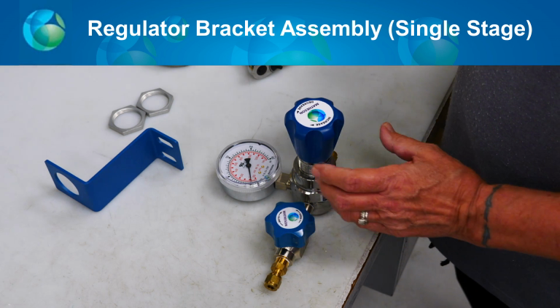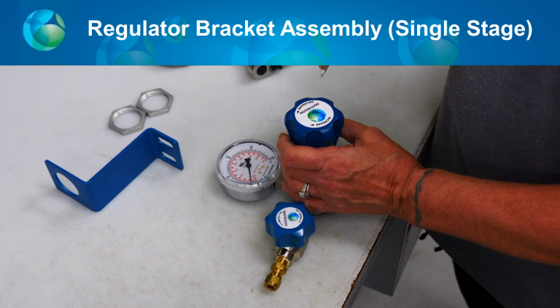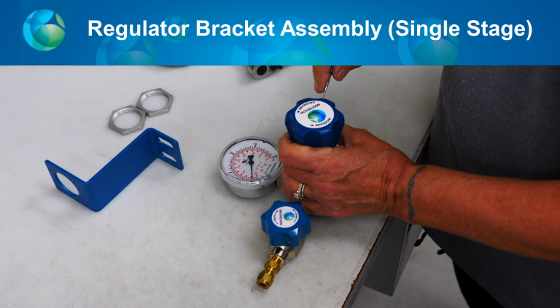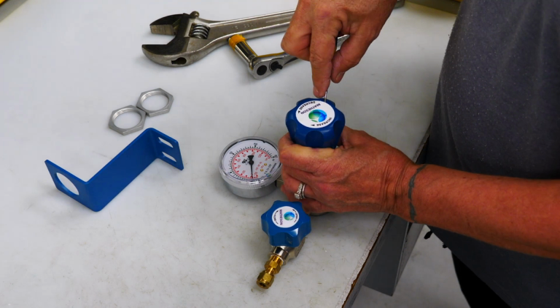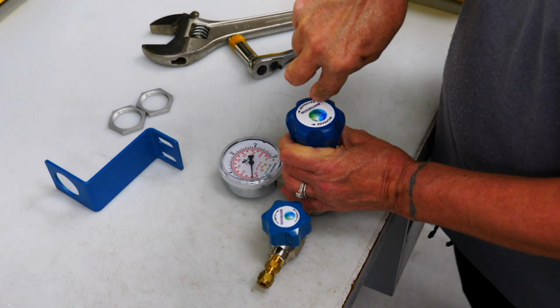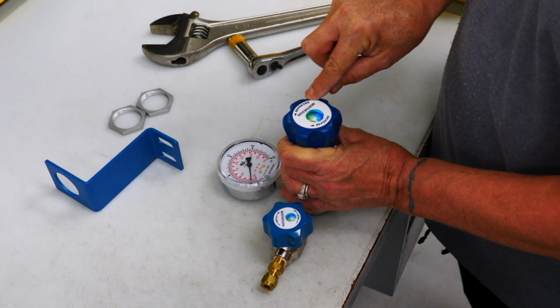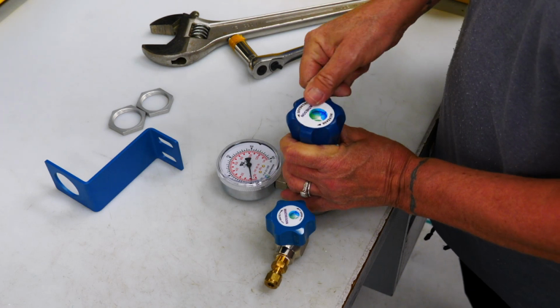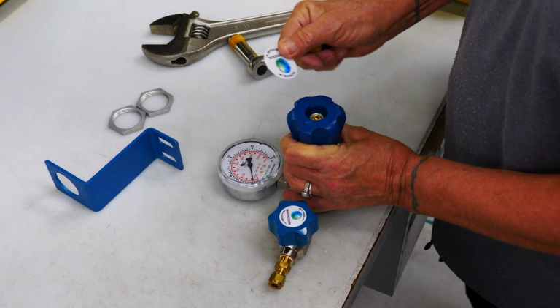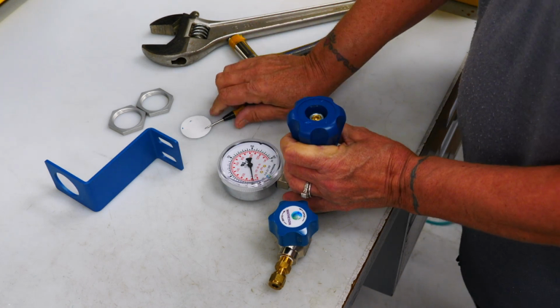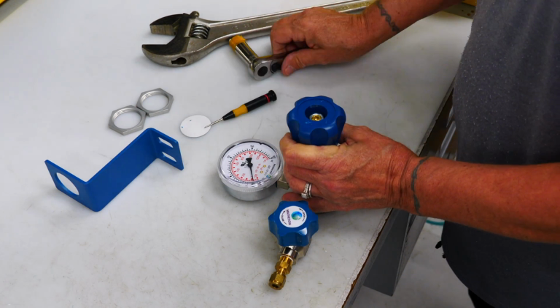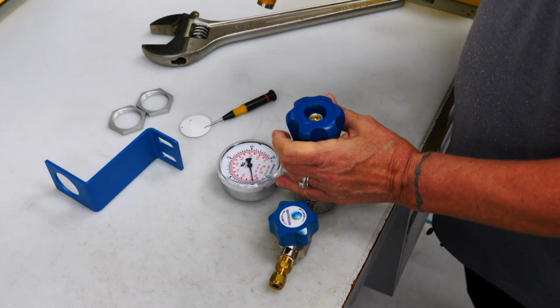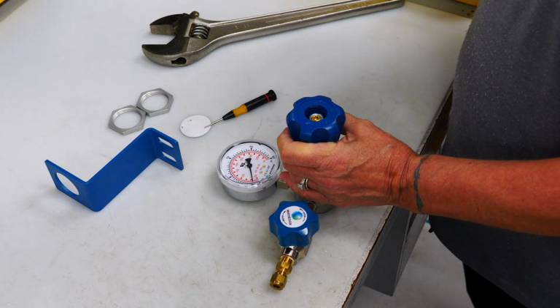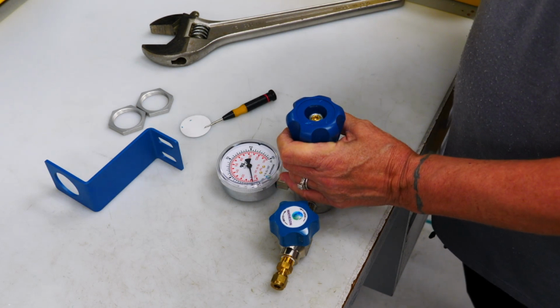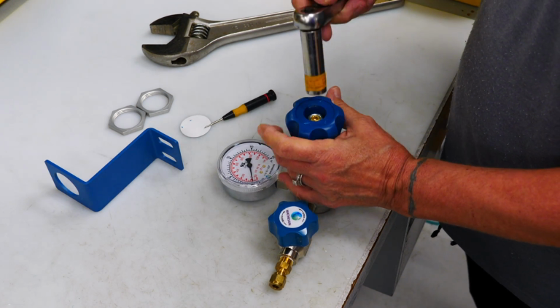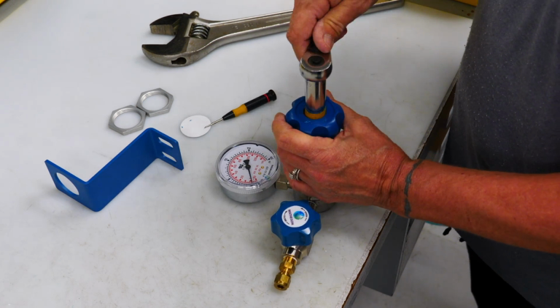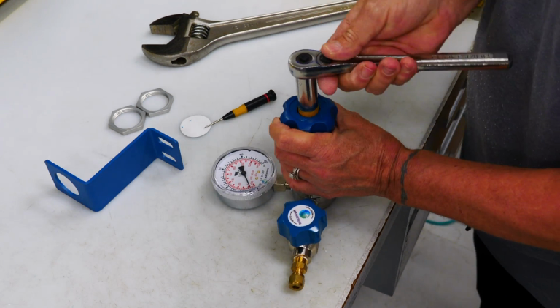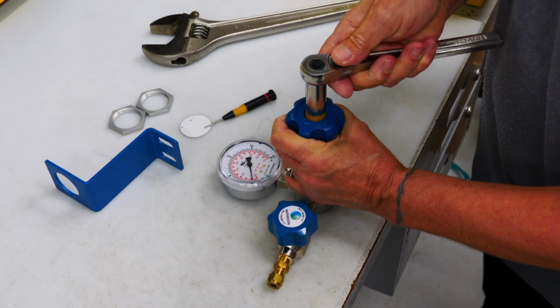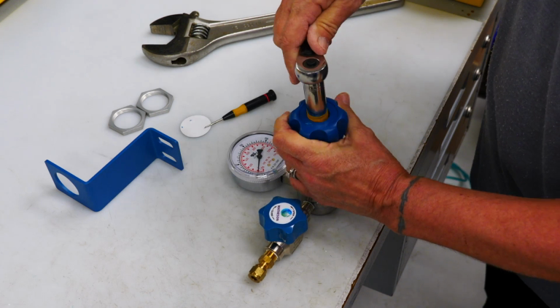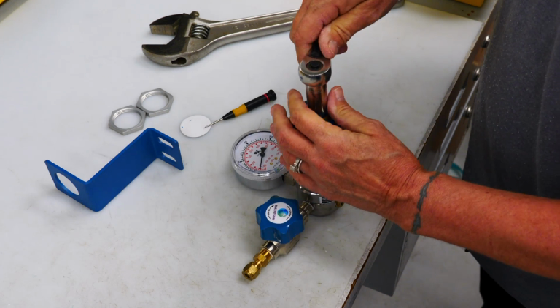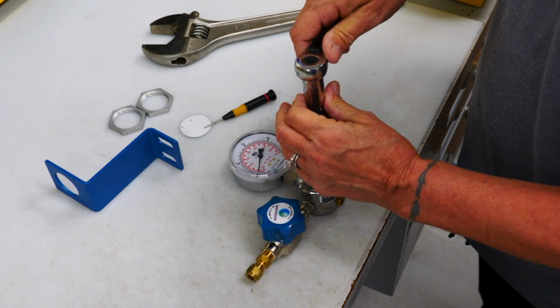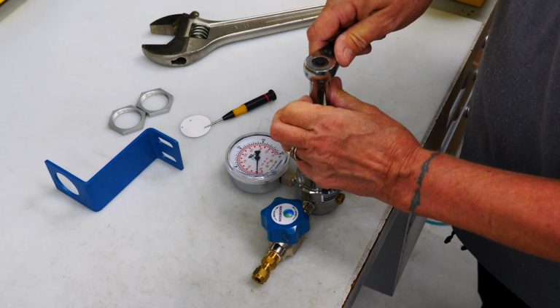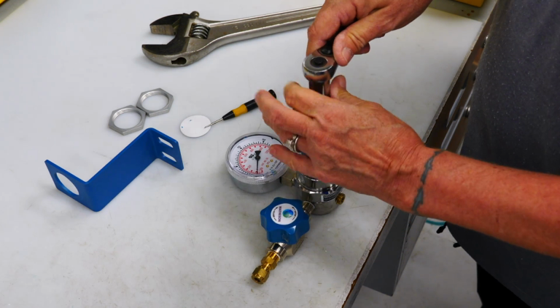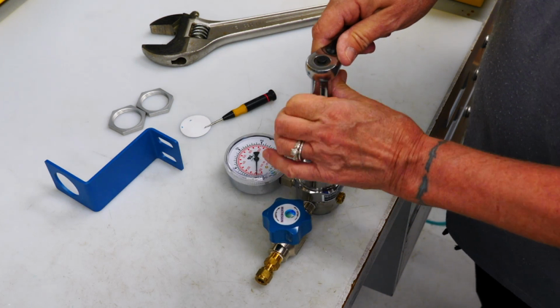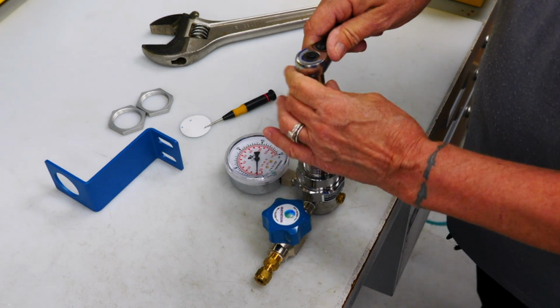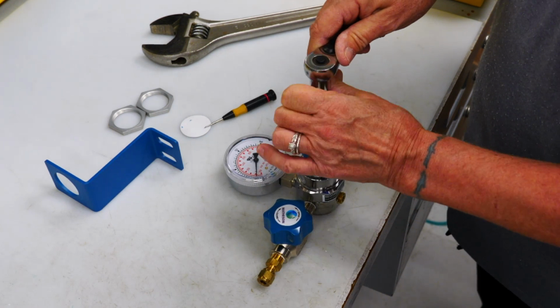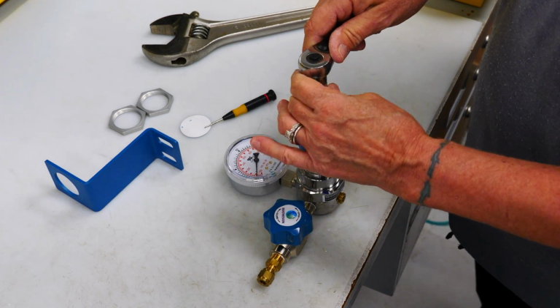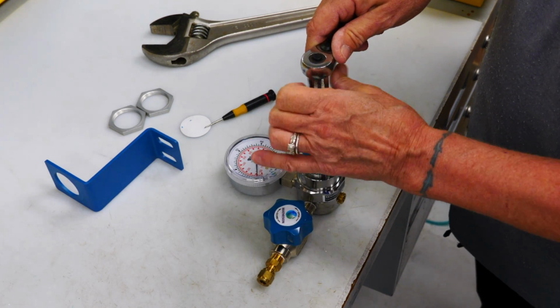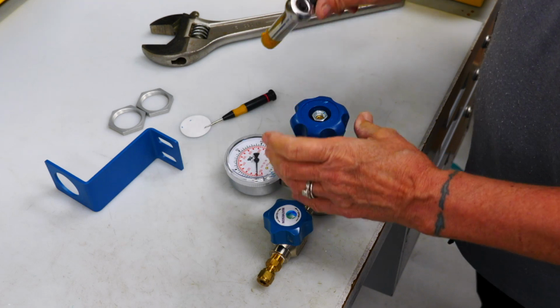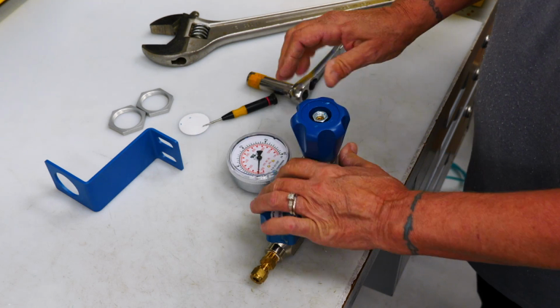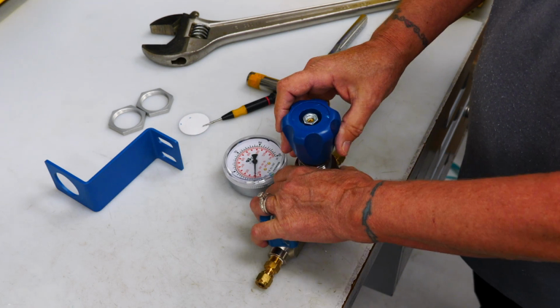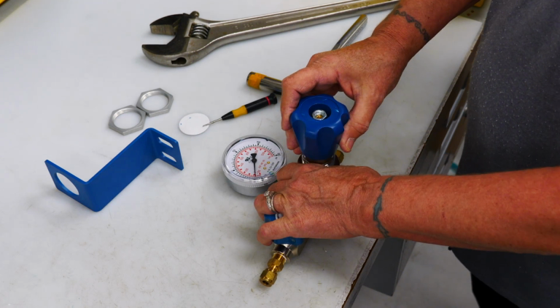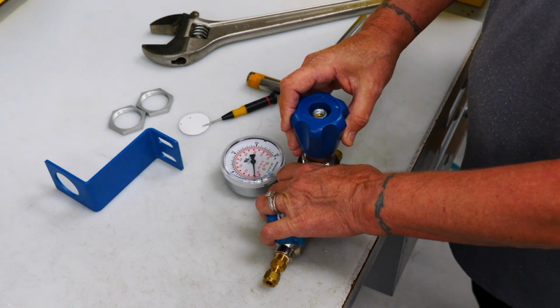First you're going to take off your cap. Then you're going to take your 9/16ths ratchet and undo the nut. You're going to lift the cap off.